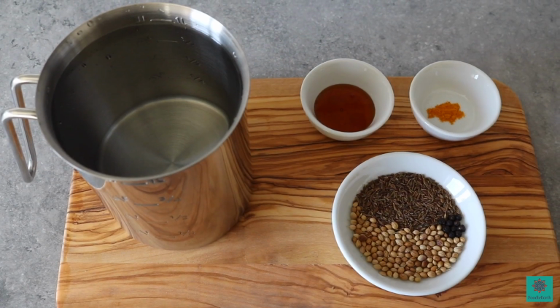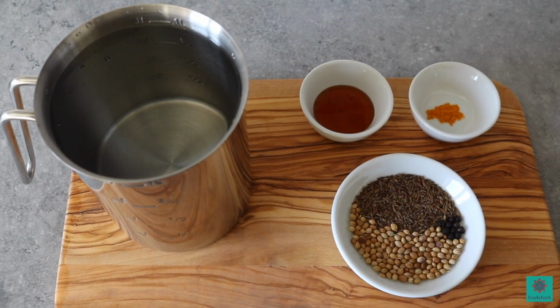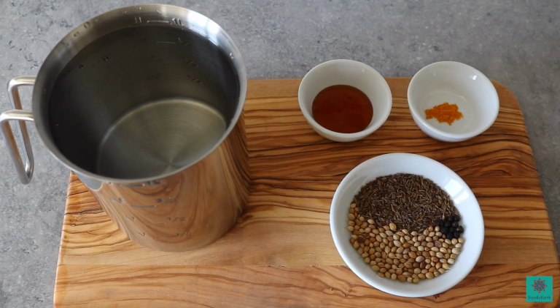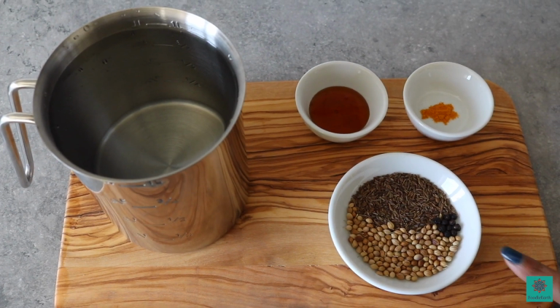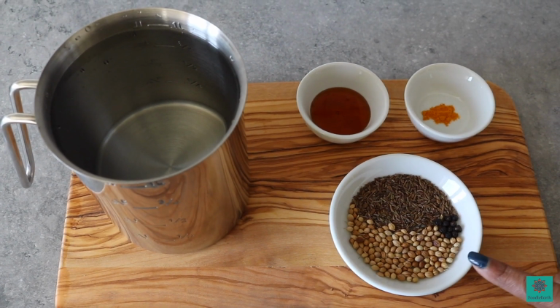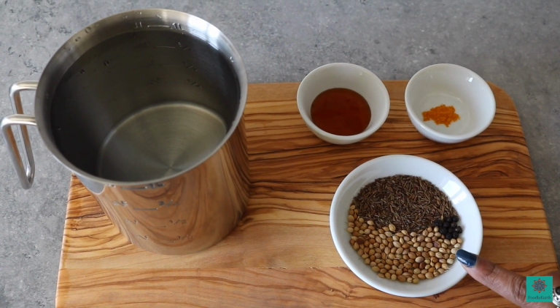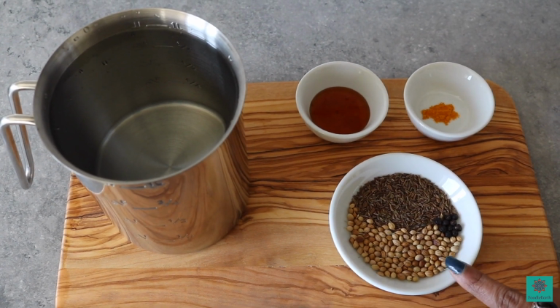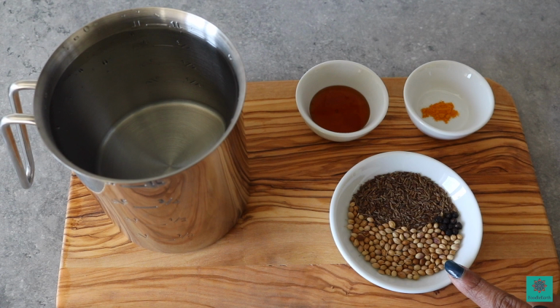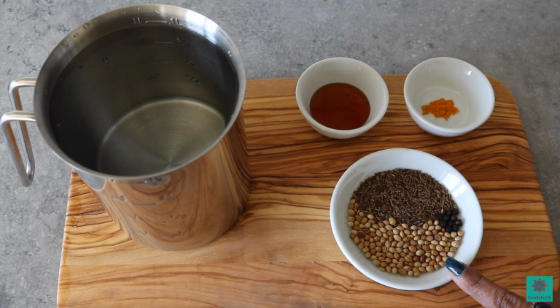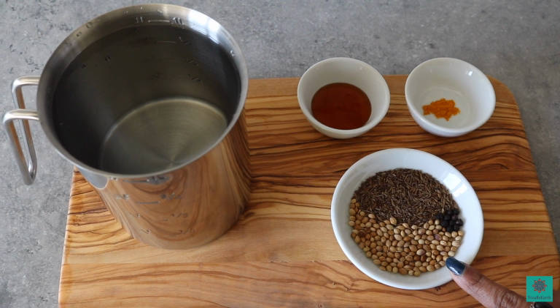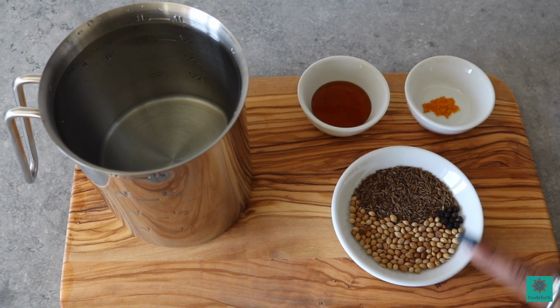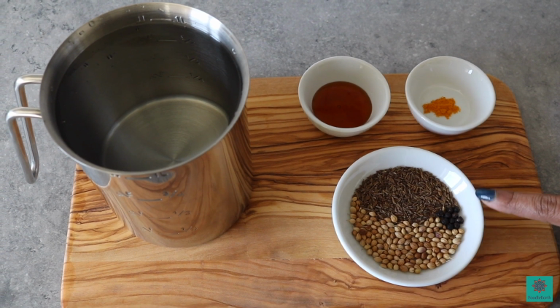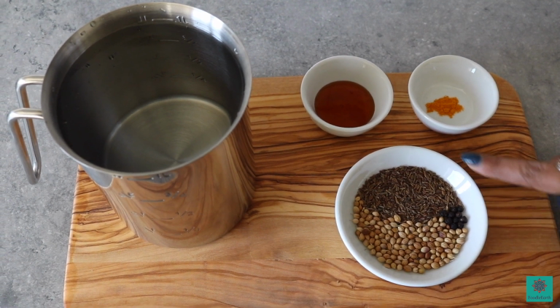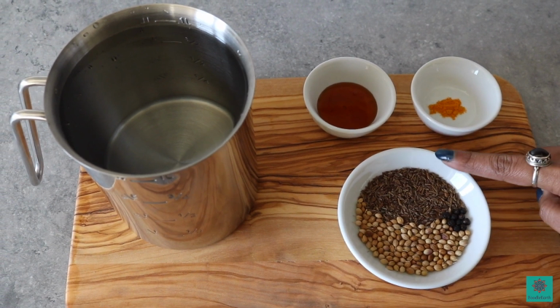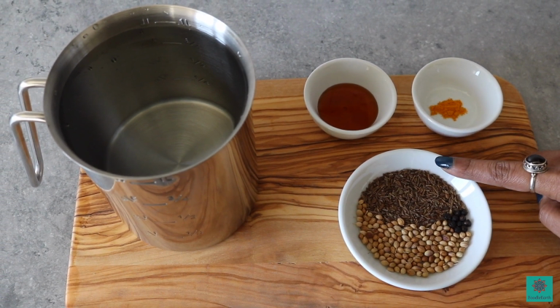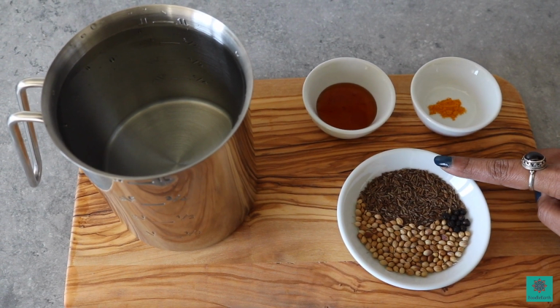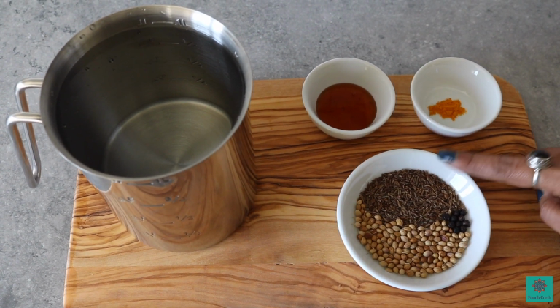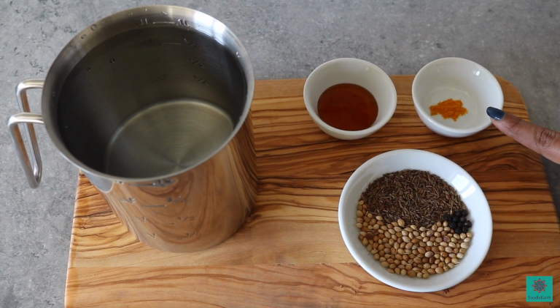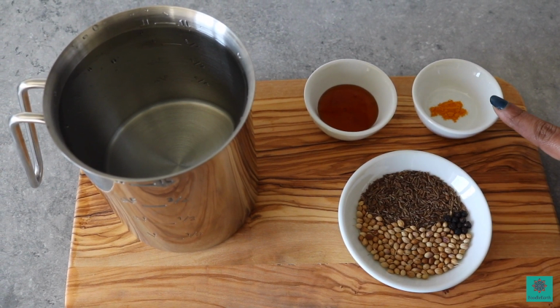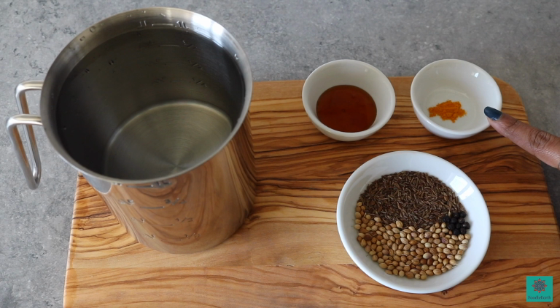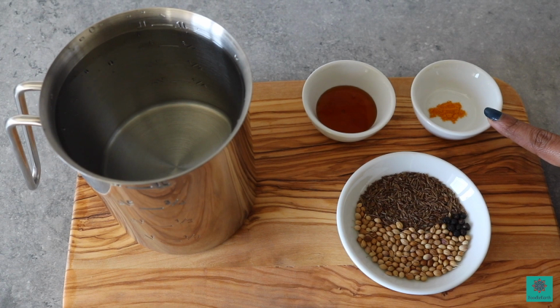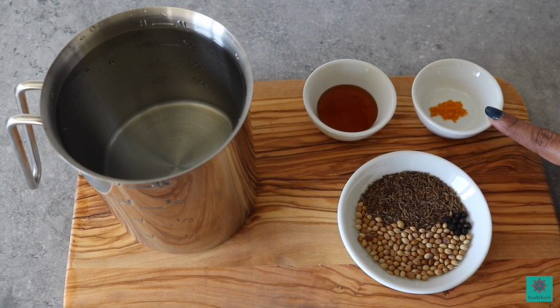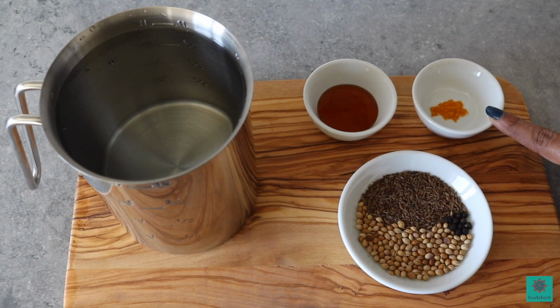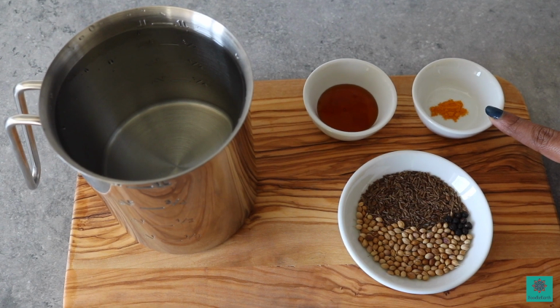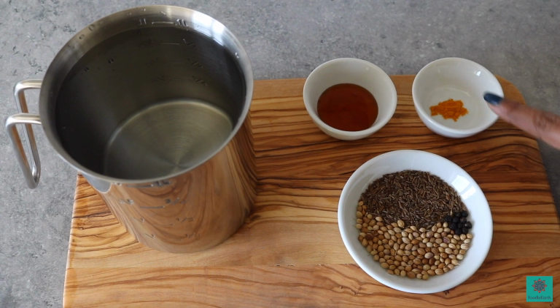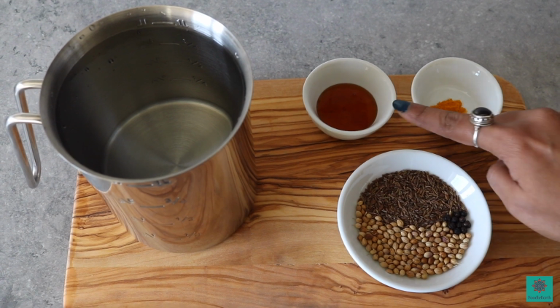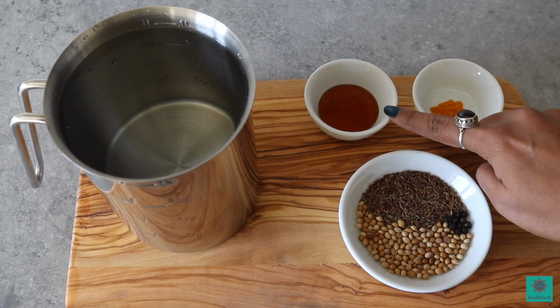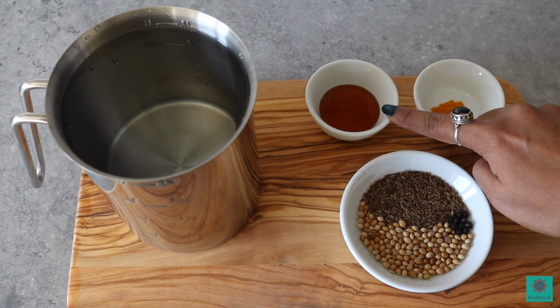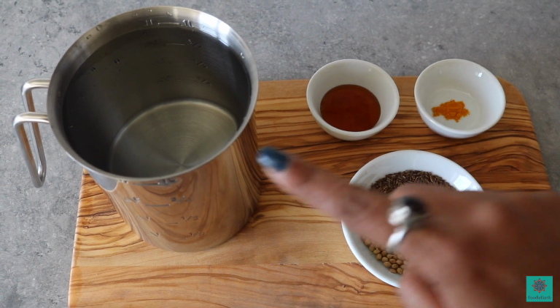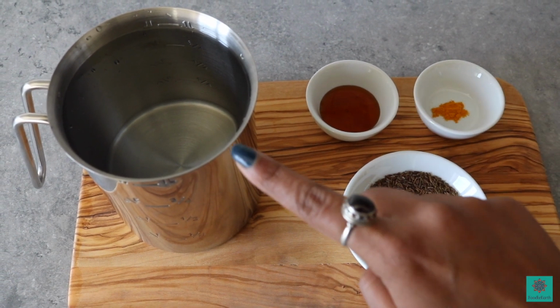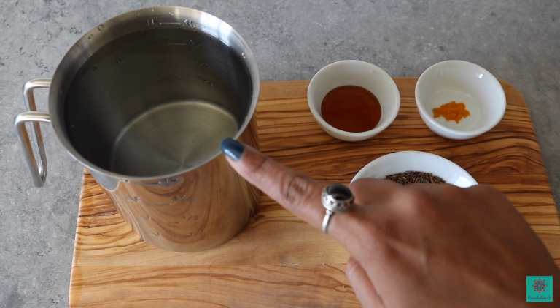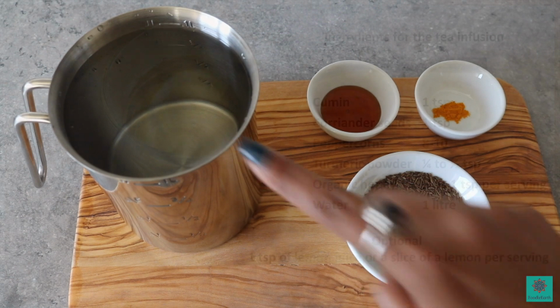For that, we need 1 teaspoon of coriander seeds, 8 to 10 peppercorns, 1 teaspoon of cumin, a quarter to half teaspoon of turmeric powder, honey as per your taste and 1 liter of water.